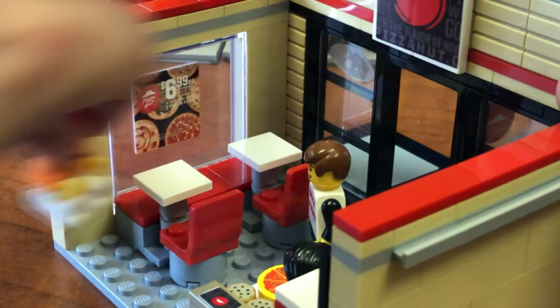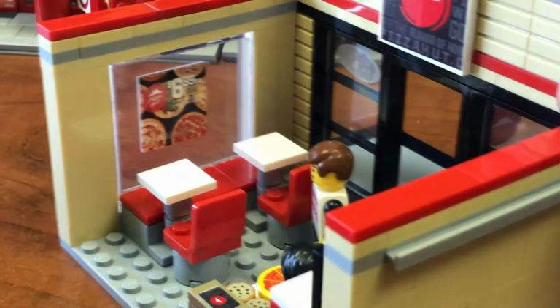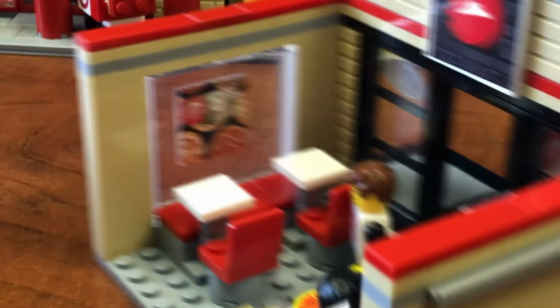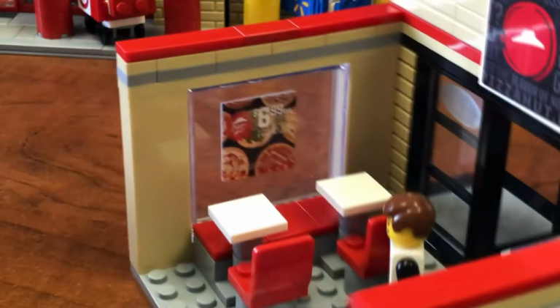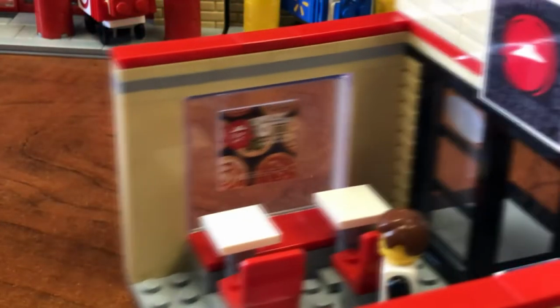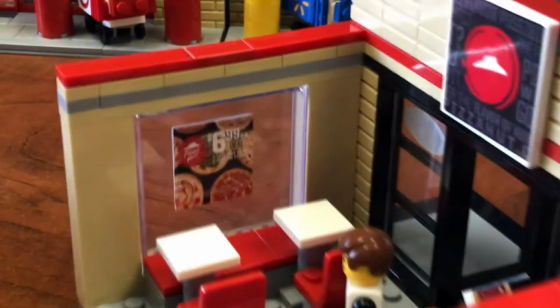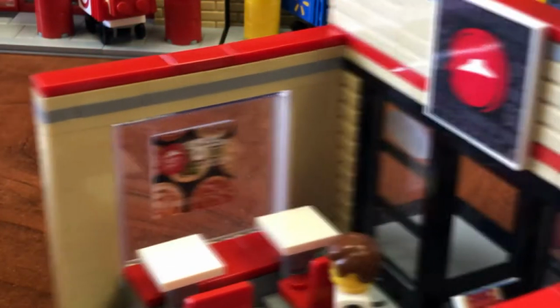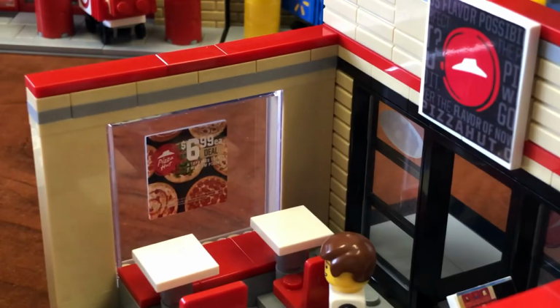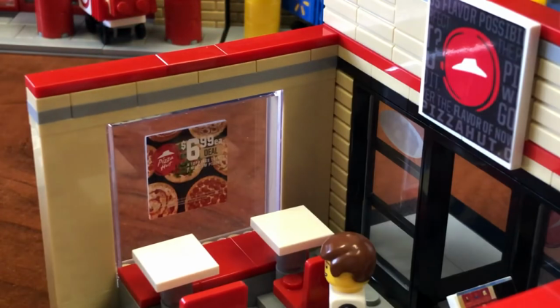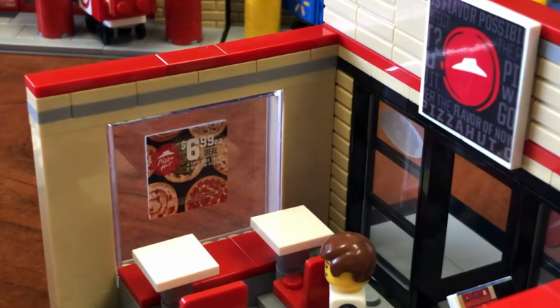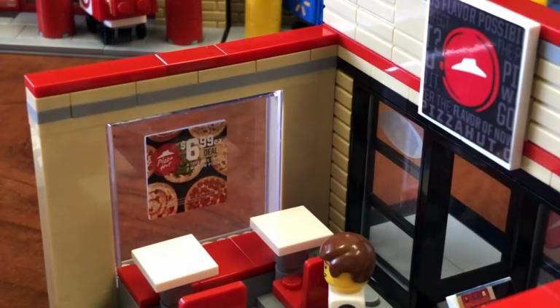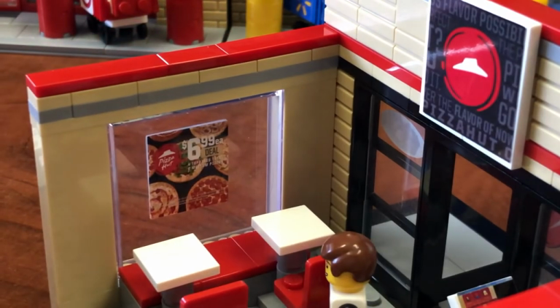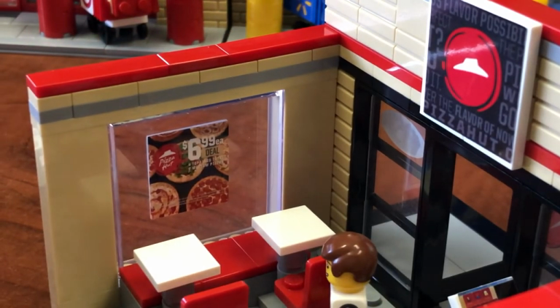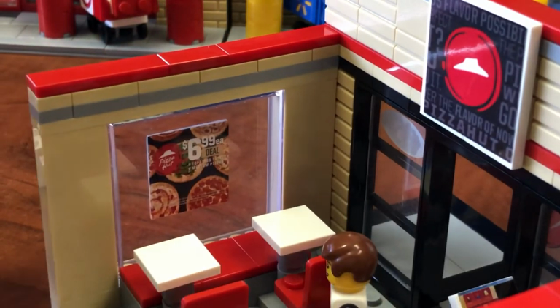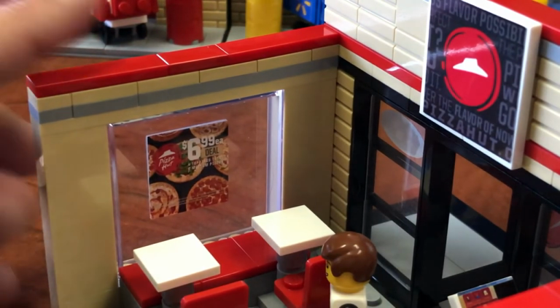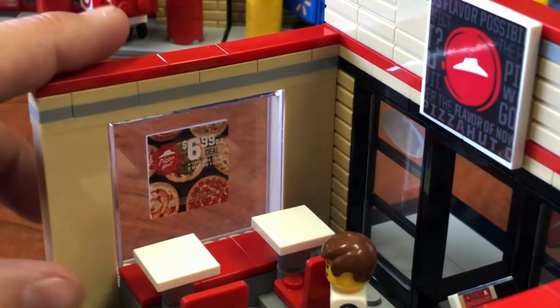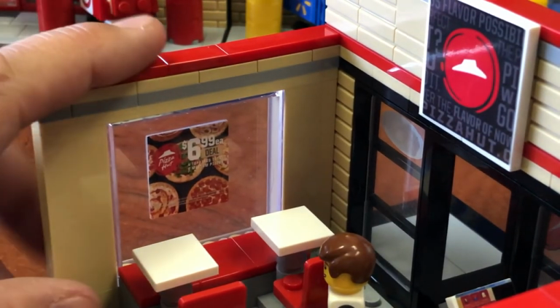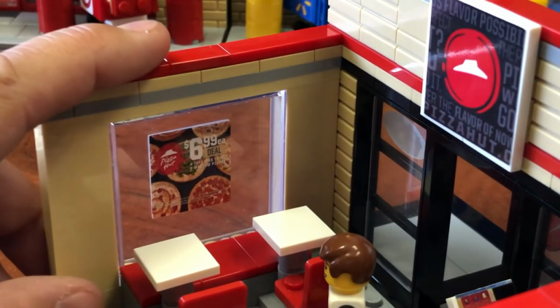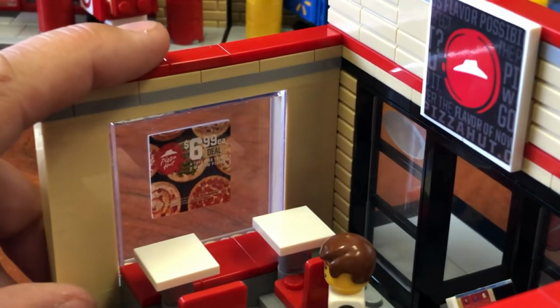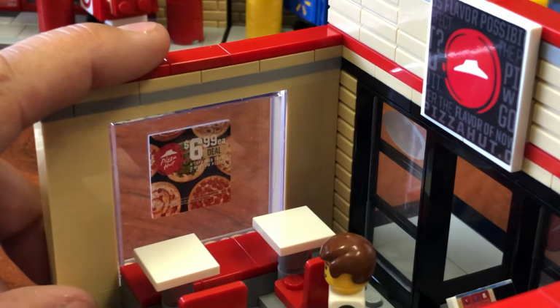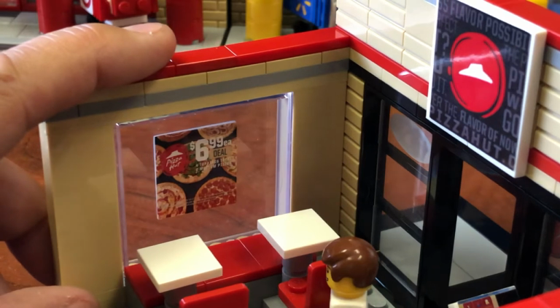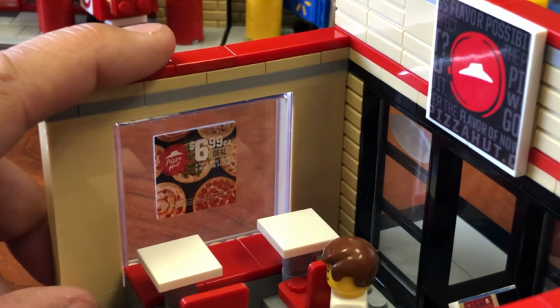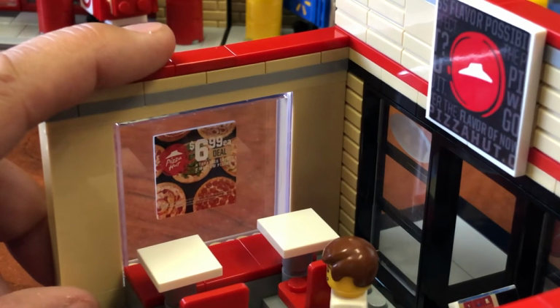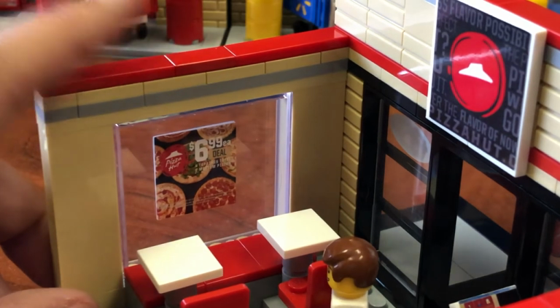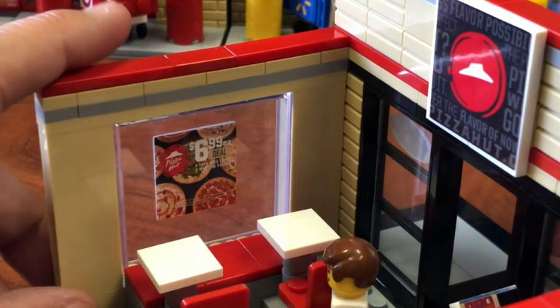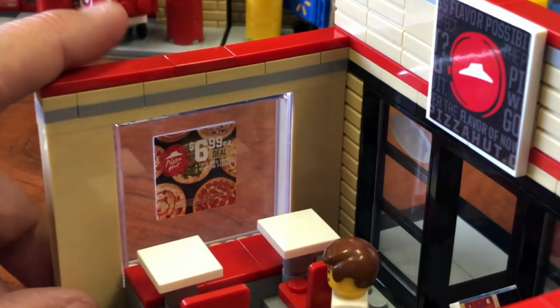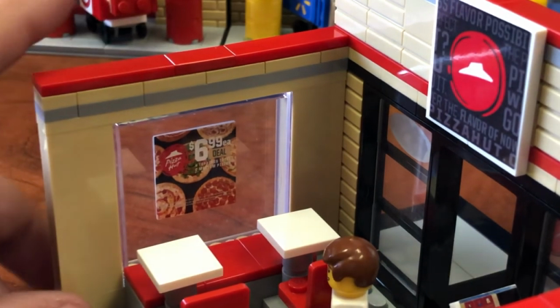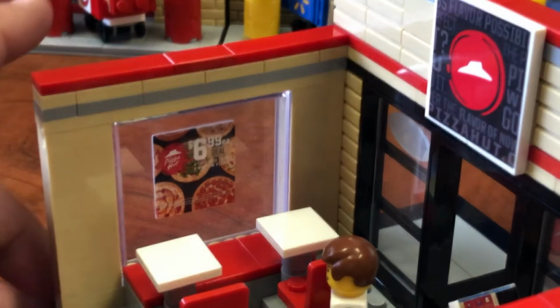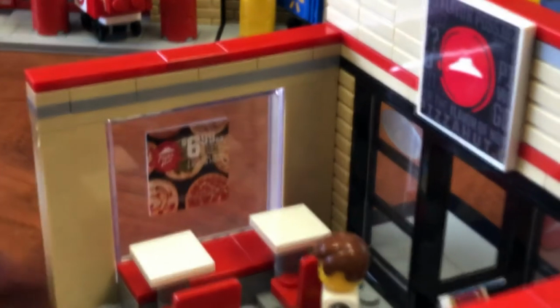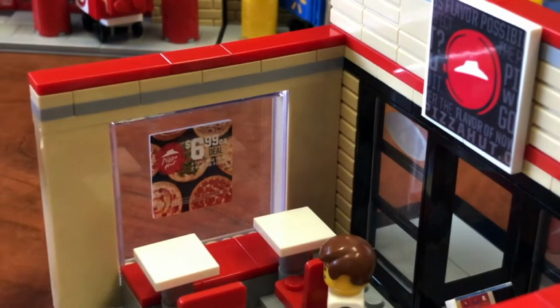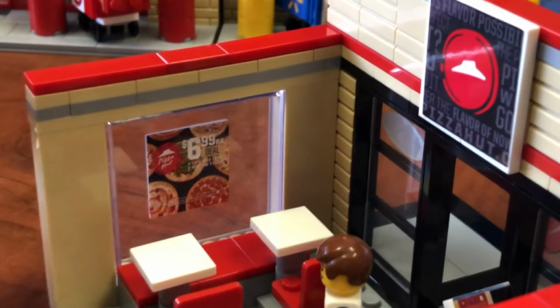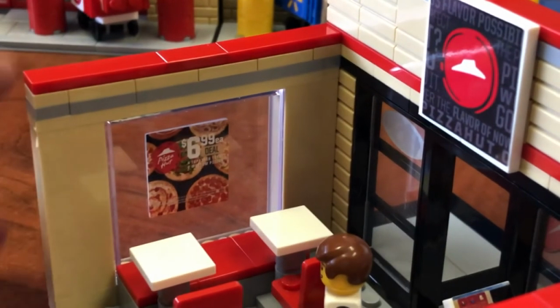It looks like I'm standing there having a conversation with him. And there's a pretty cool sticker in the window — looks like a $6.99 pizza deal.